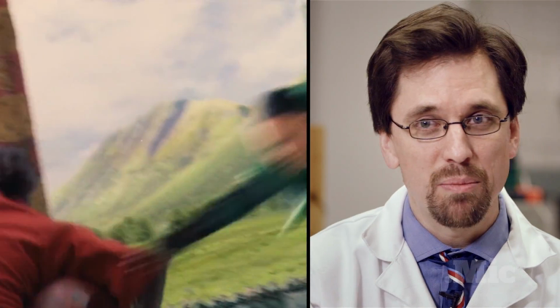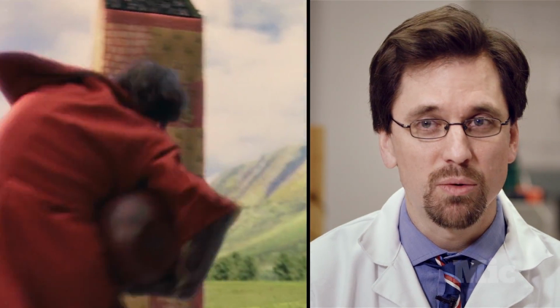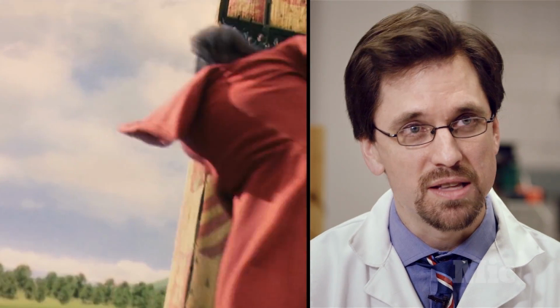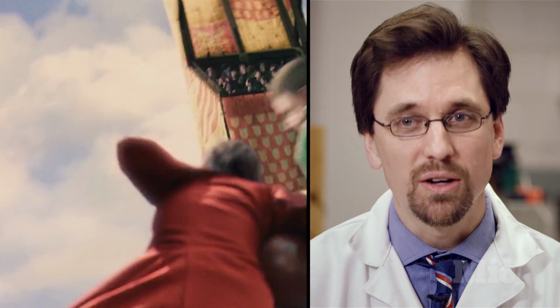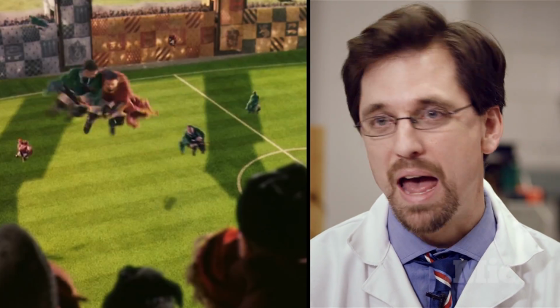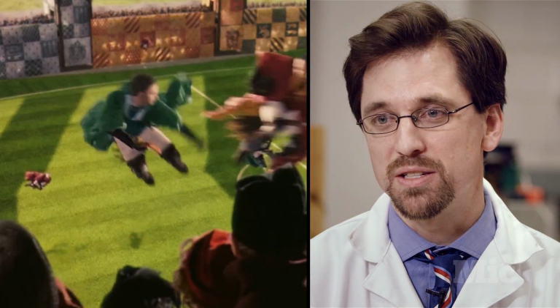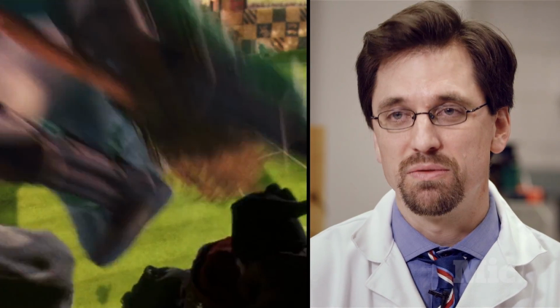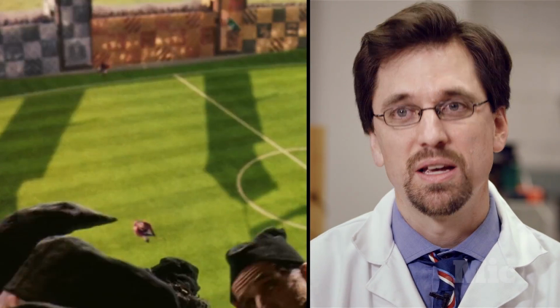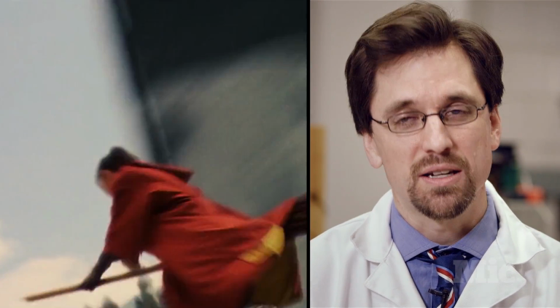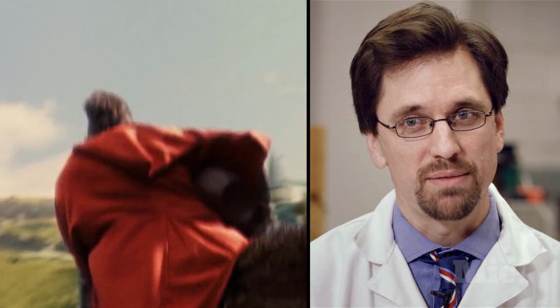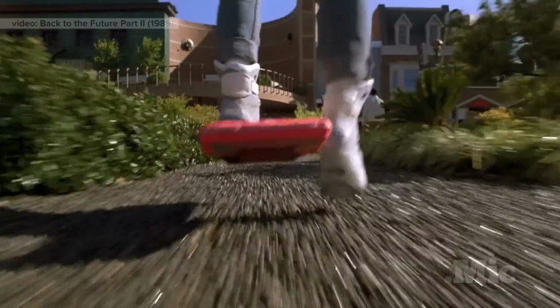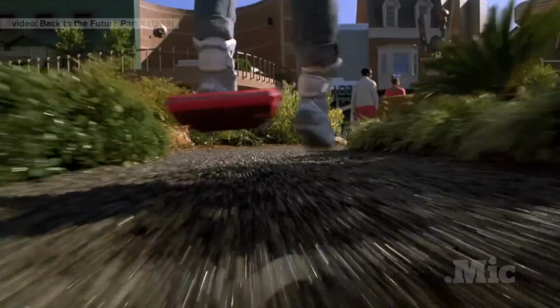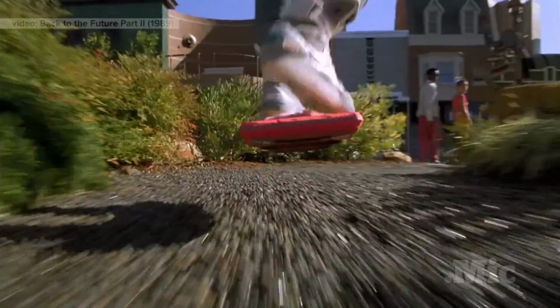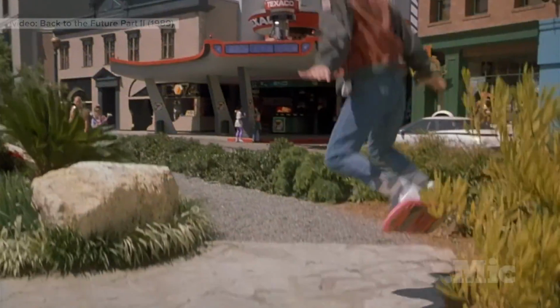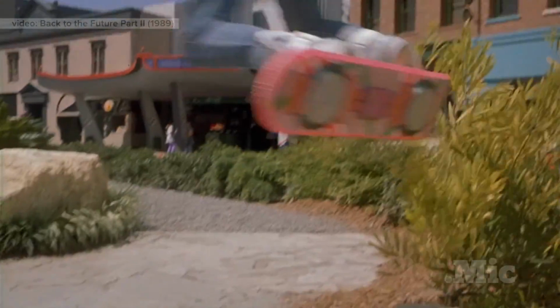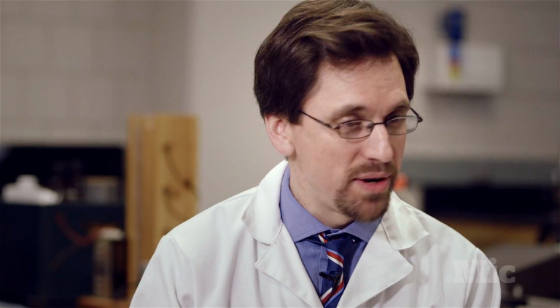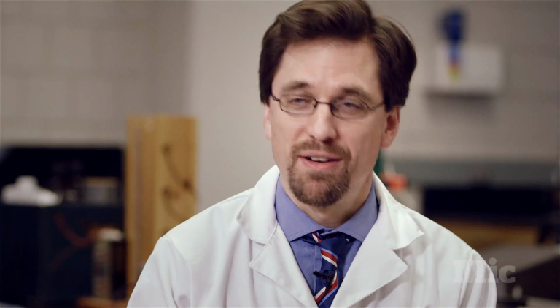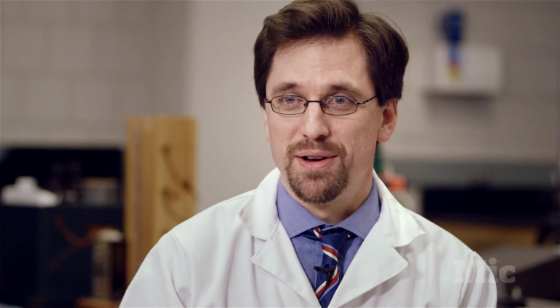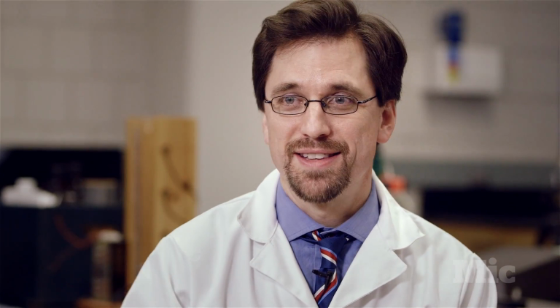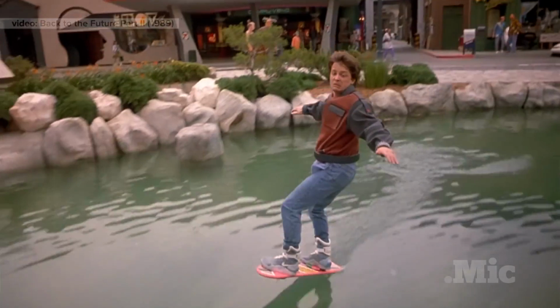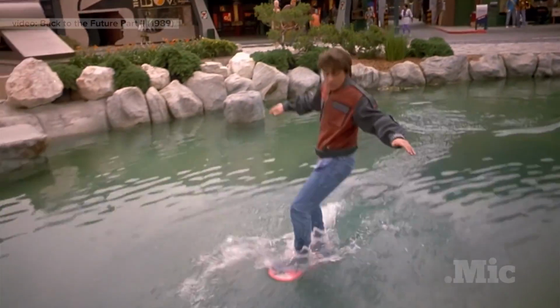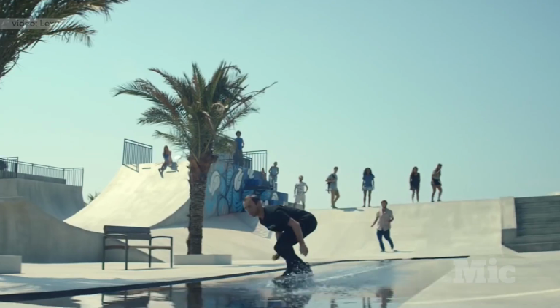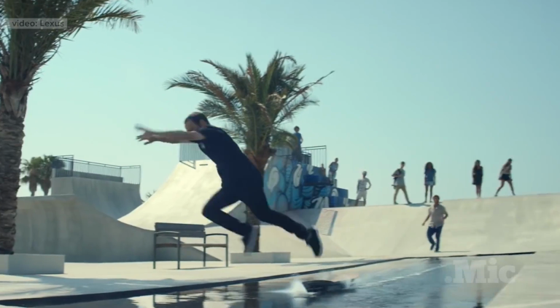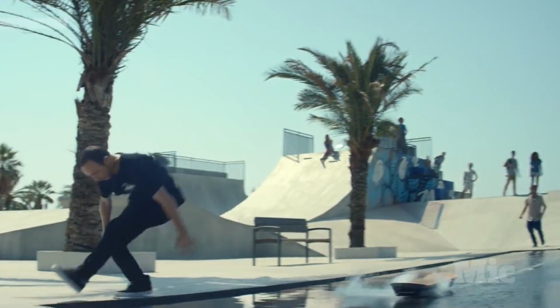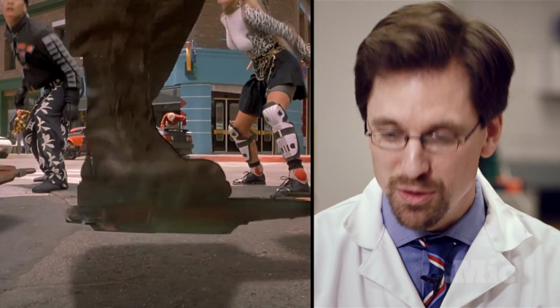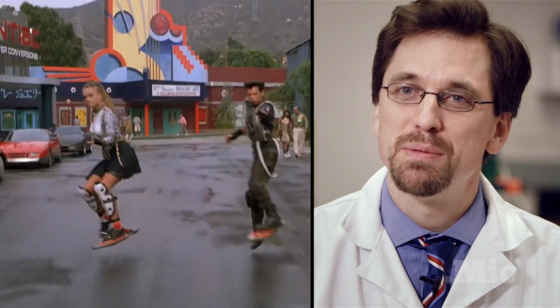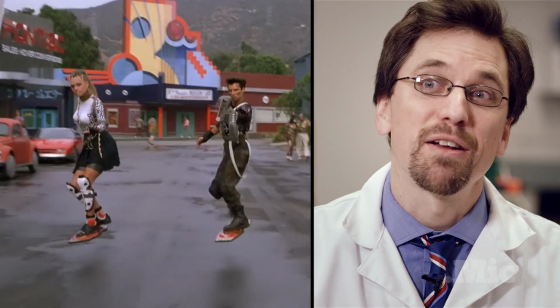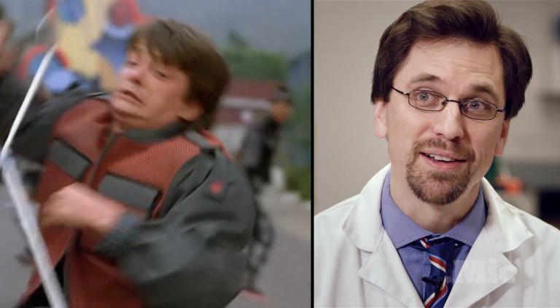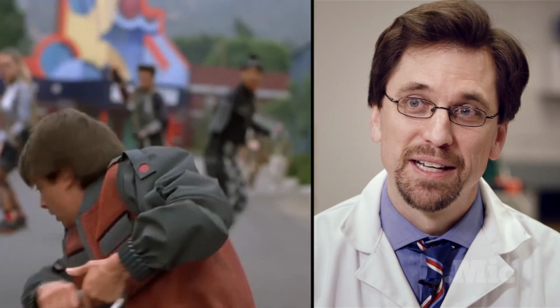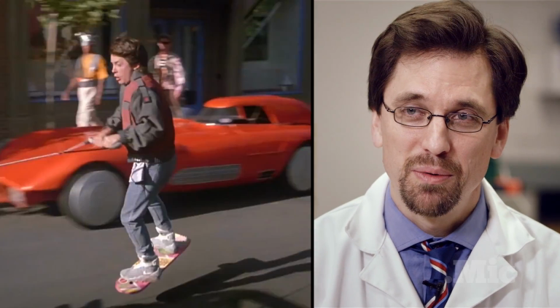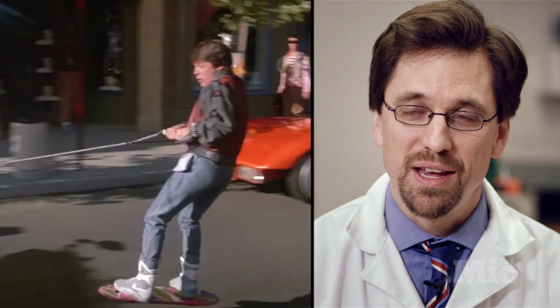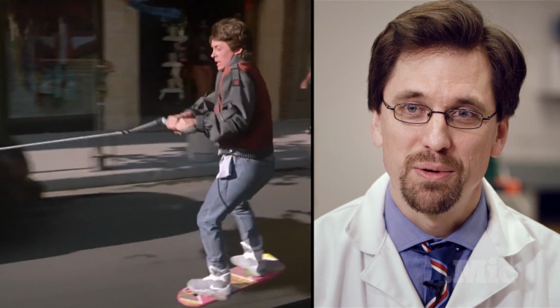So Harry Potter and Quidditch is not going to happen as a result of this technology. But we would all have hoverboards, right? We would definitely have hoverboards. They still wouldn't work on water, and the roads would have to be made out of metal. But we would definitely have hoverboards.